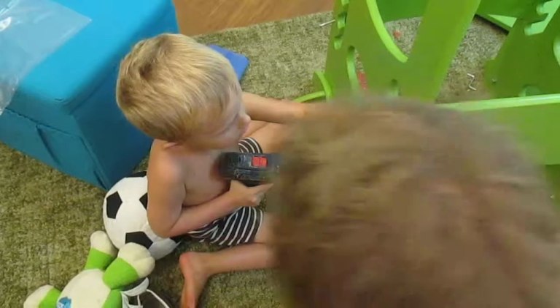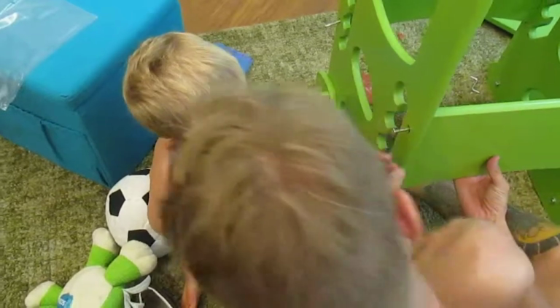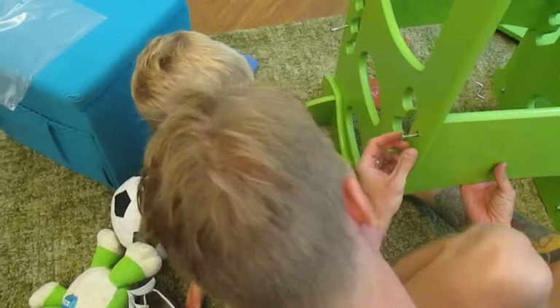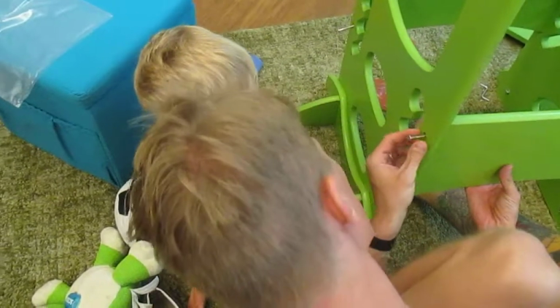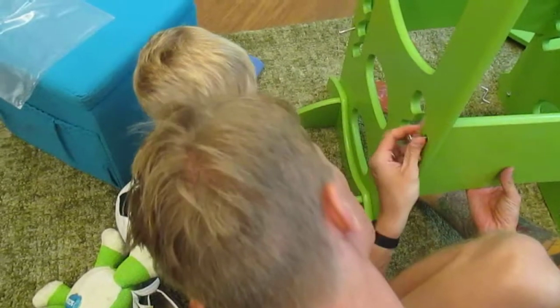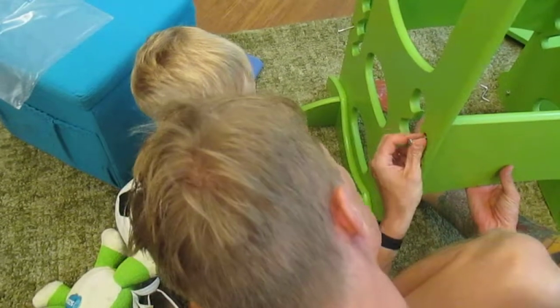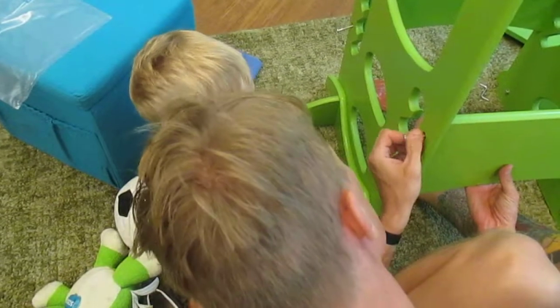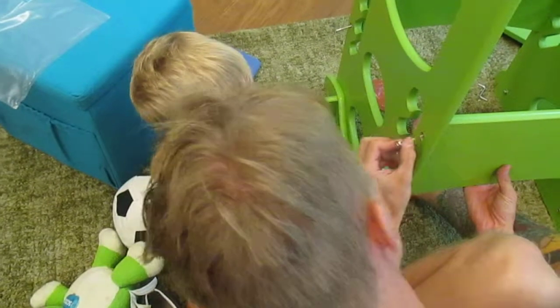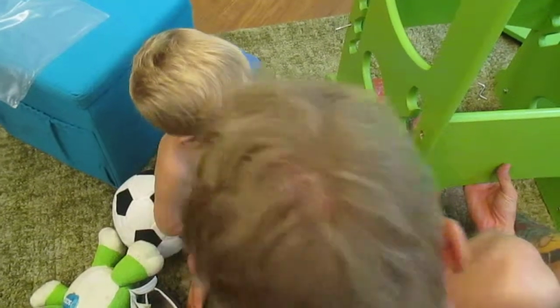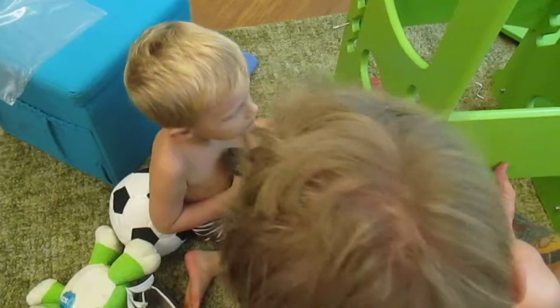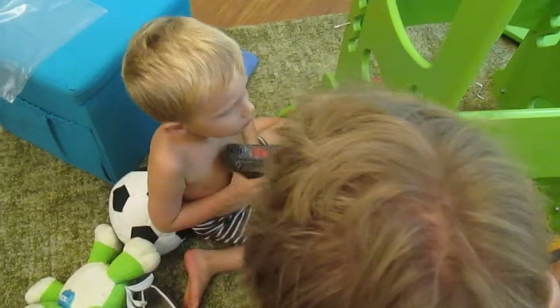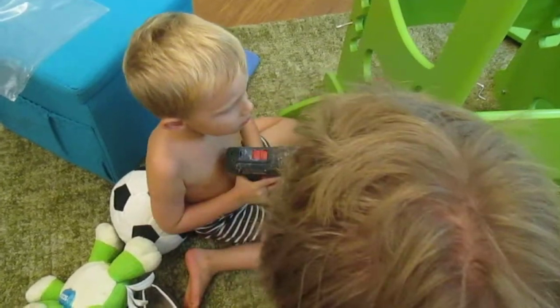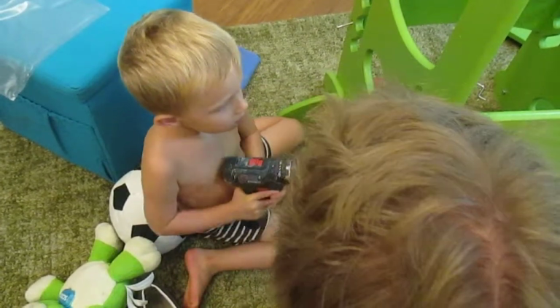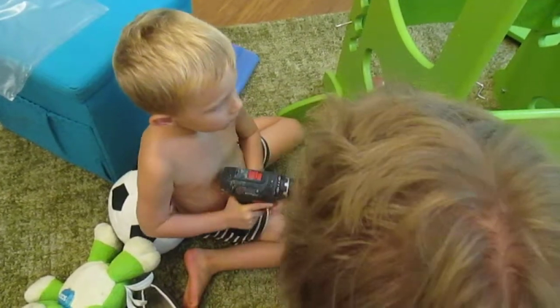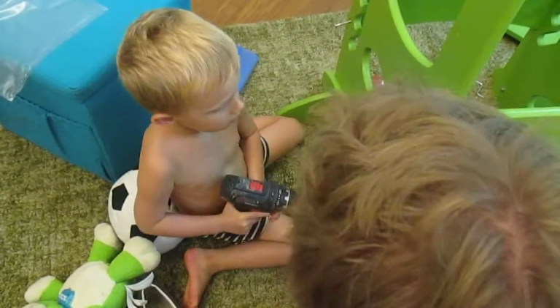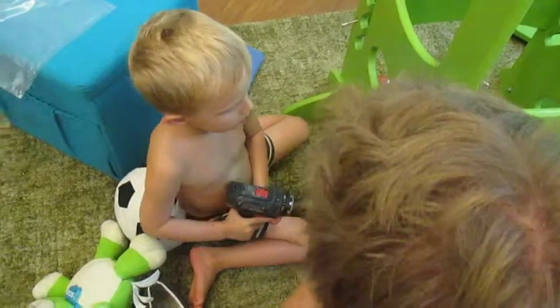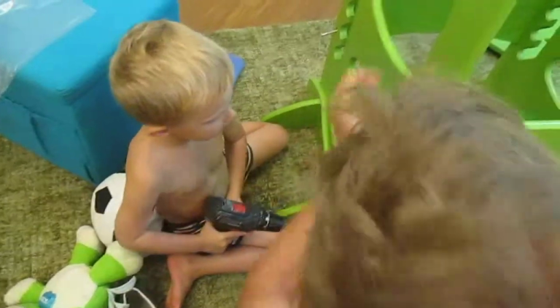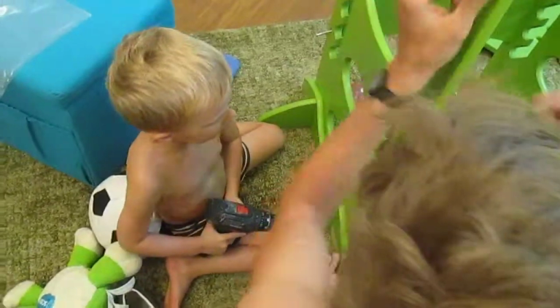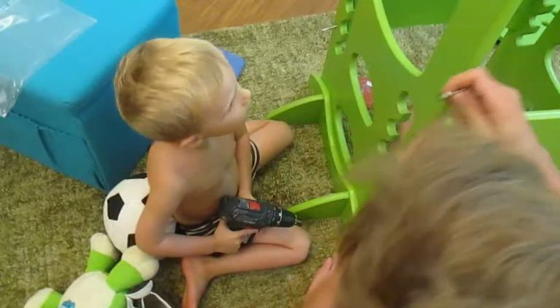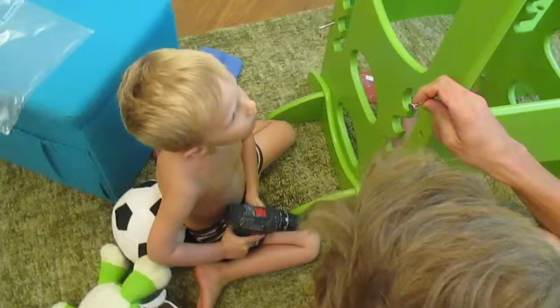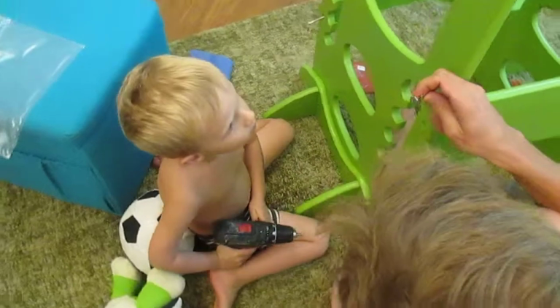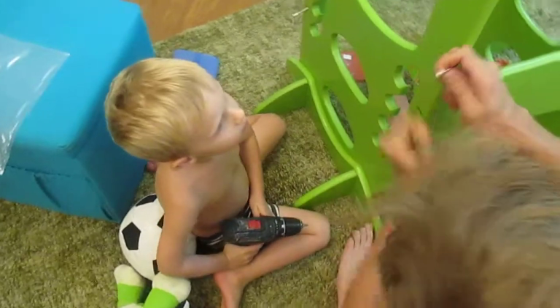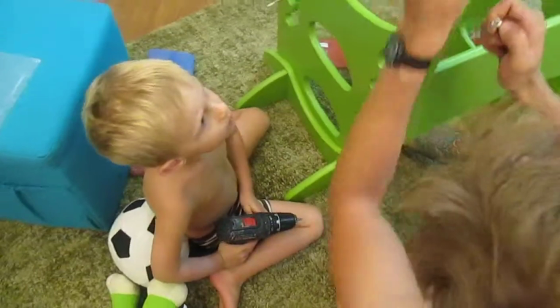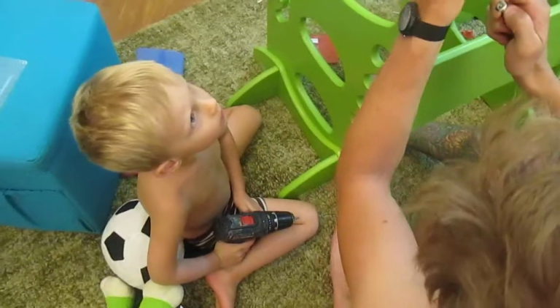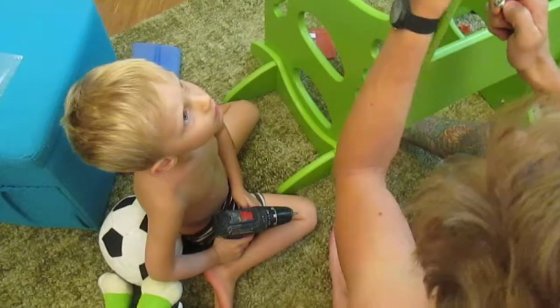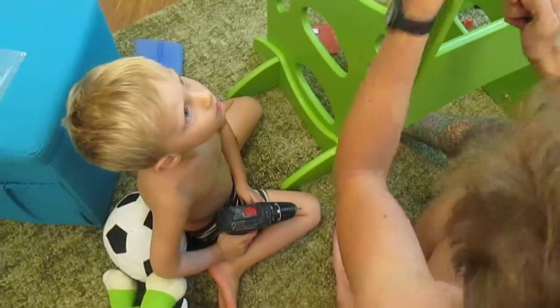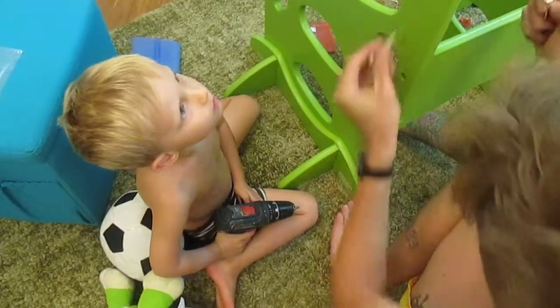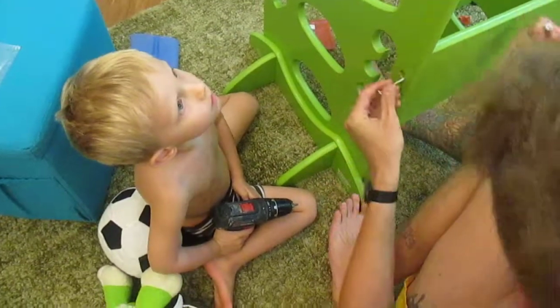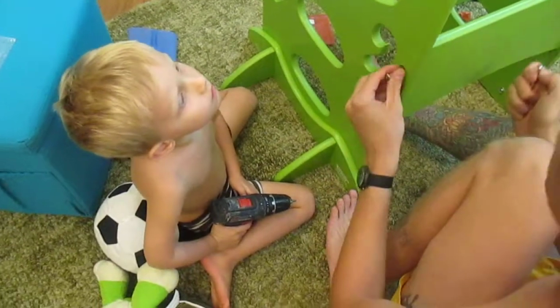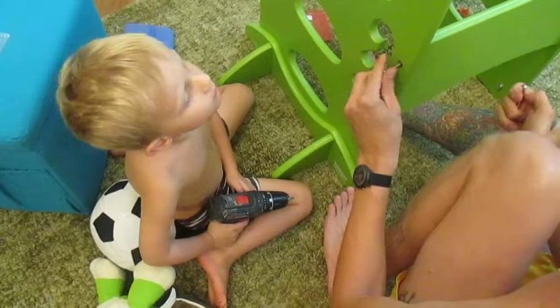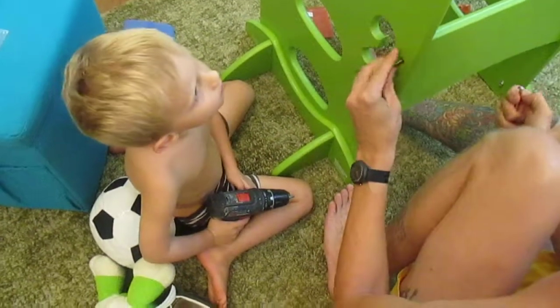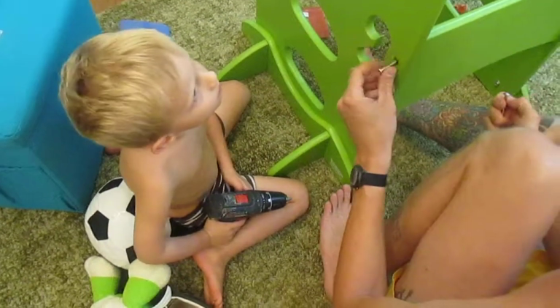Oh, that's a bad screw. Why is it bad? Look, it's filled in. Something's wrong with it. Here you go.